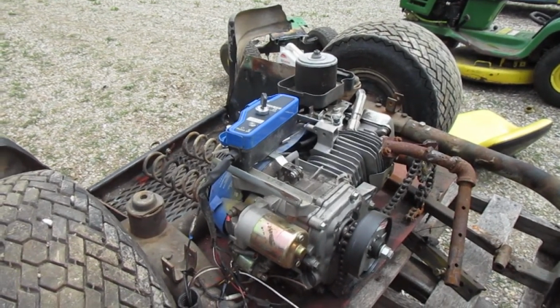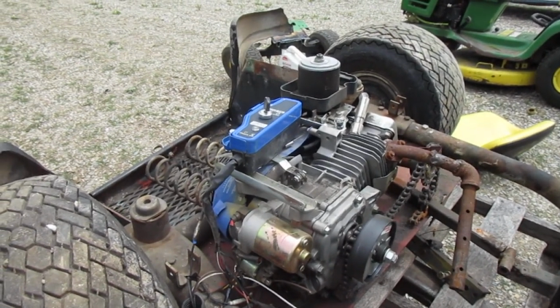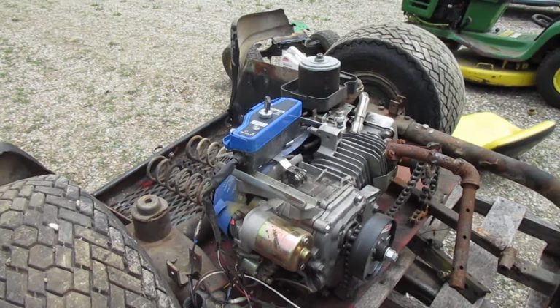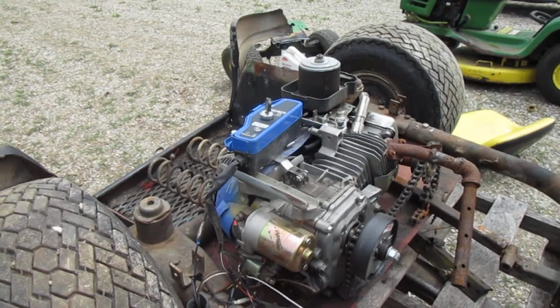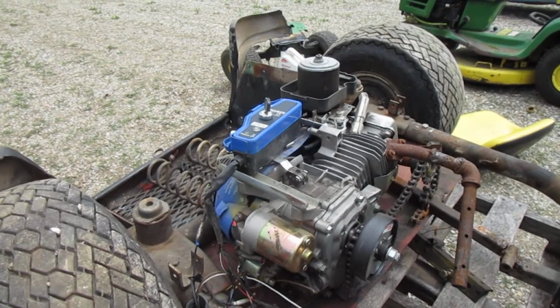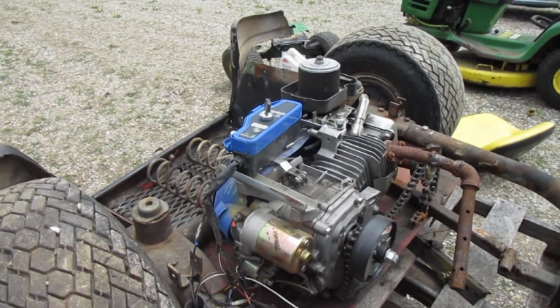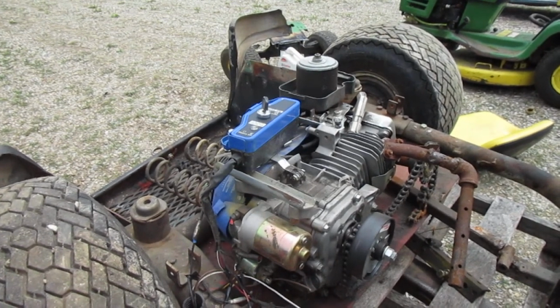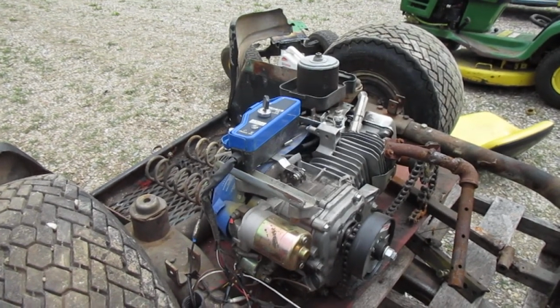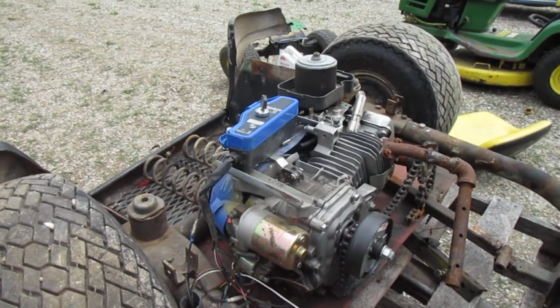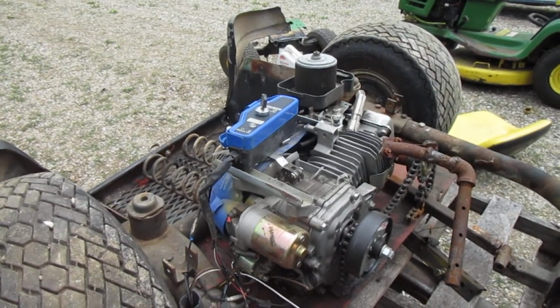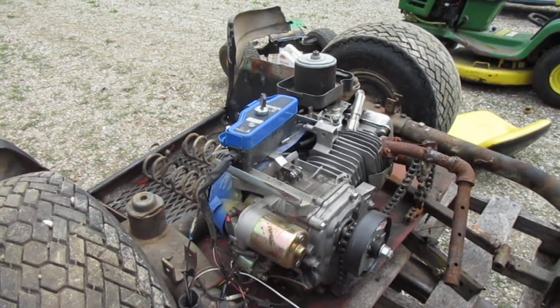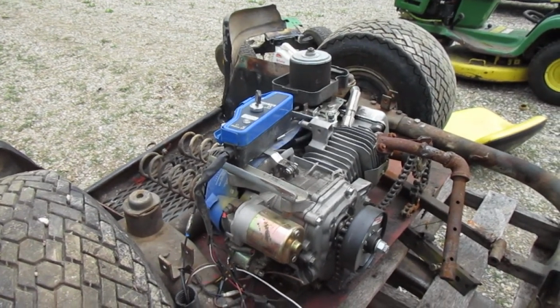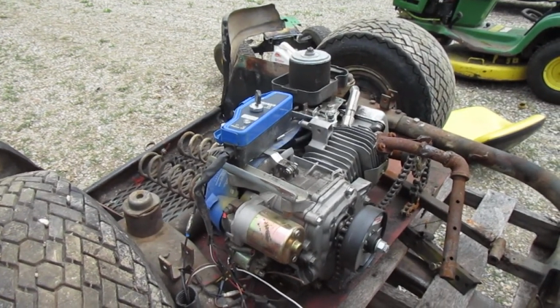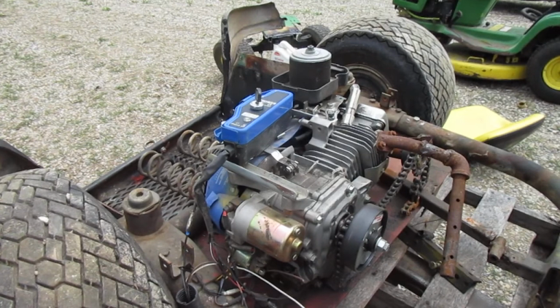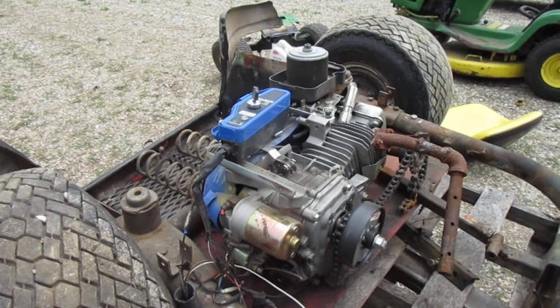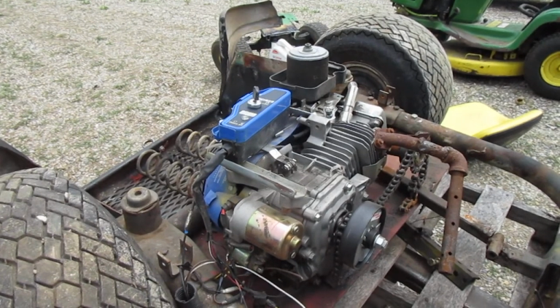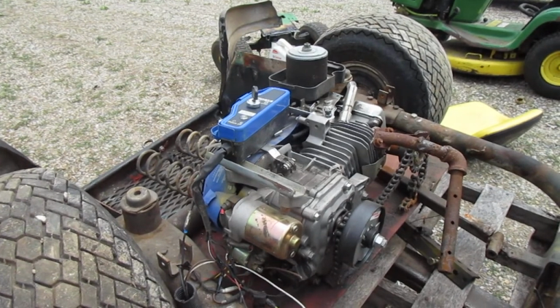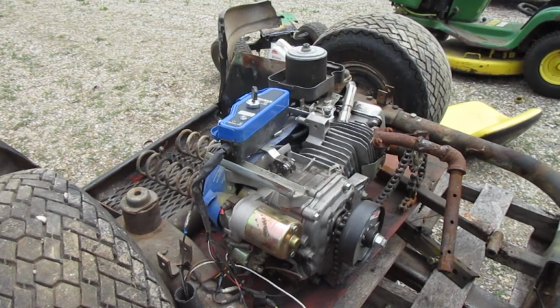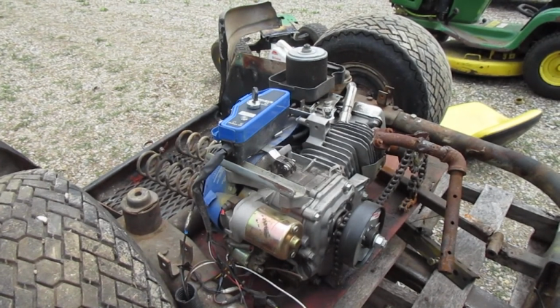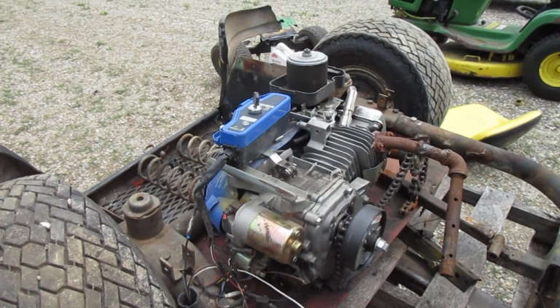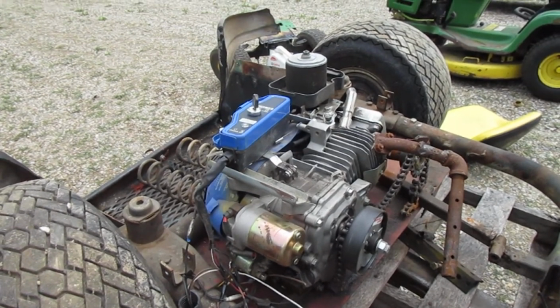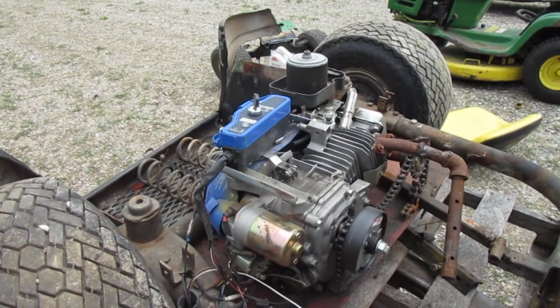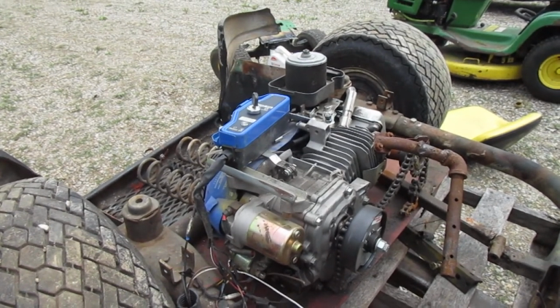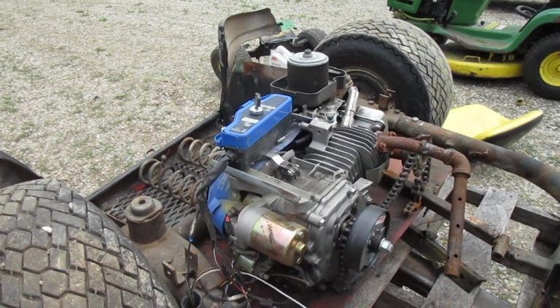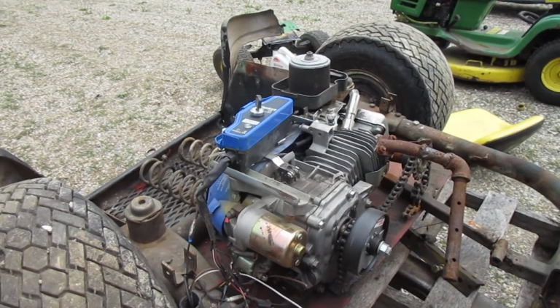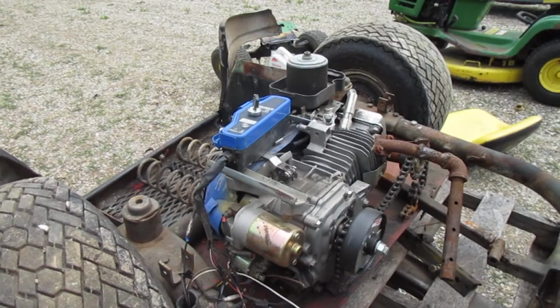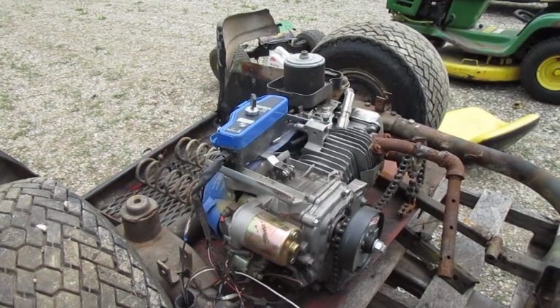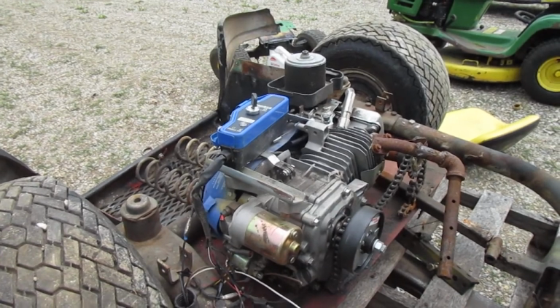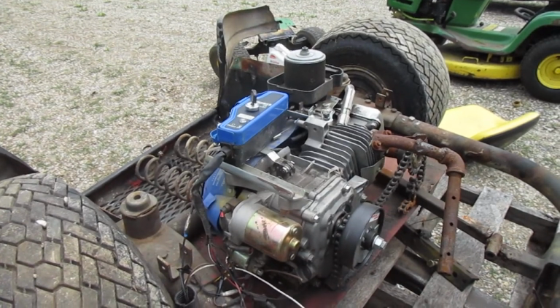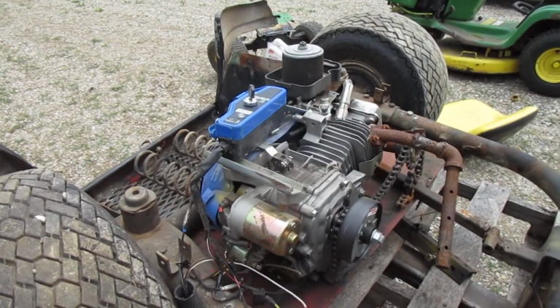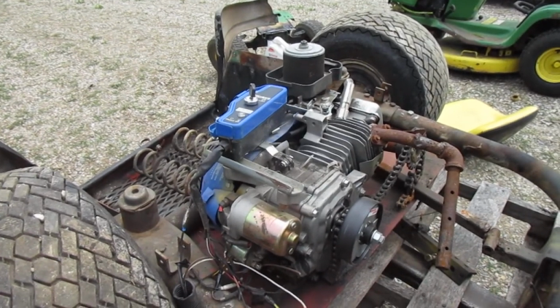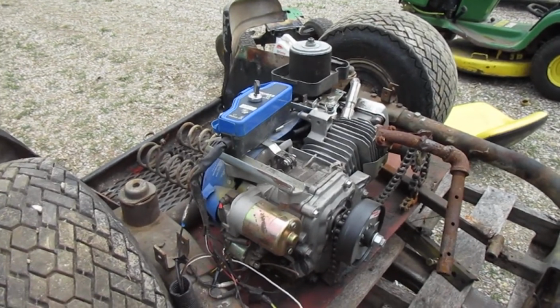It worked great but eventually it started to throw the chain off and I was never able to correct it. The other issue was I didn't have reverse, and that was a problem.